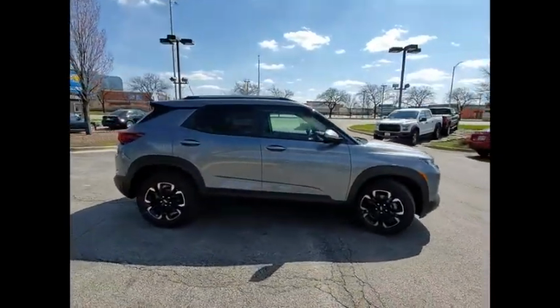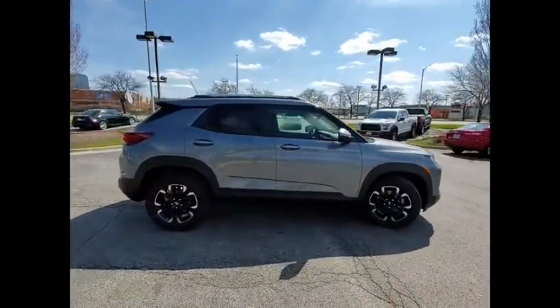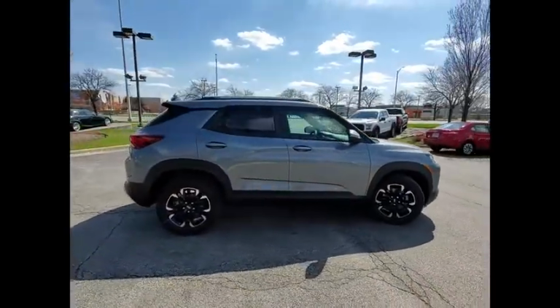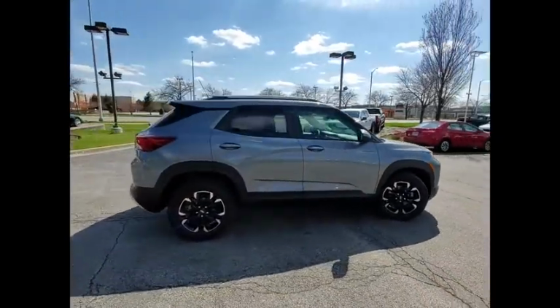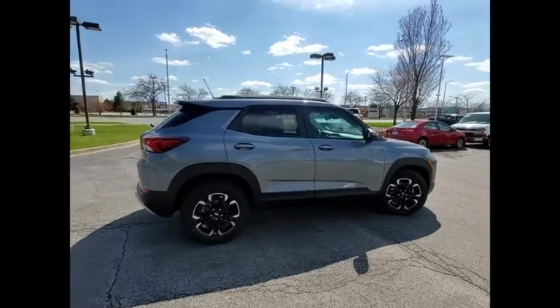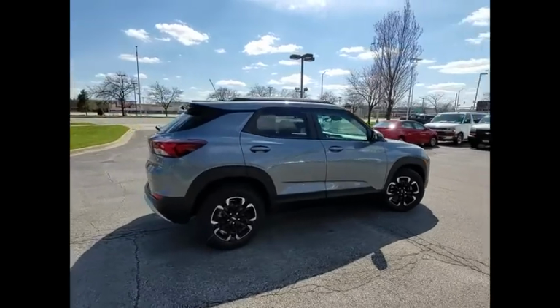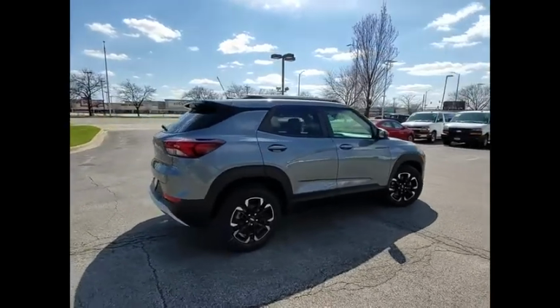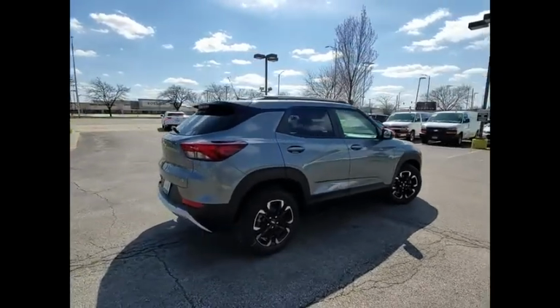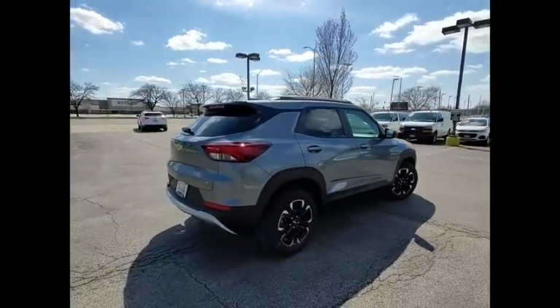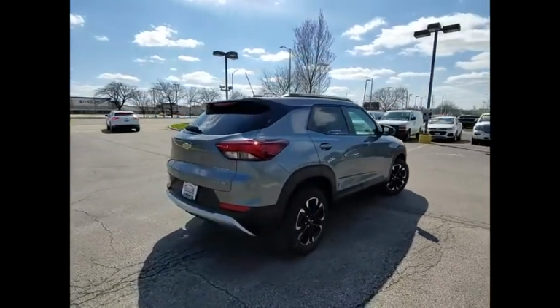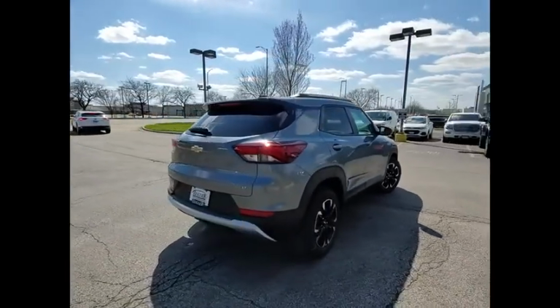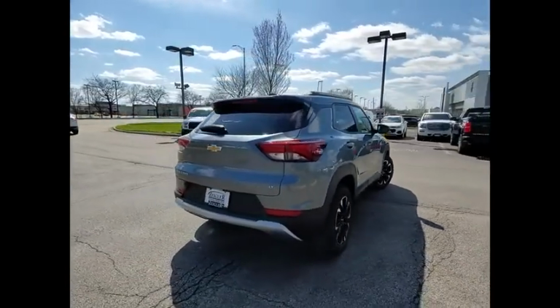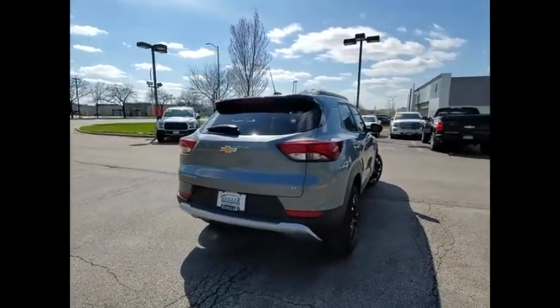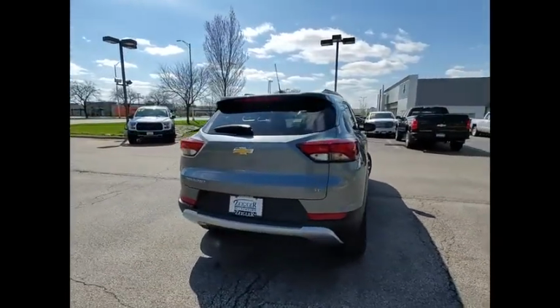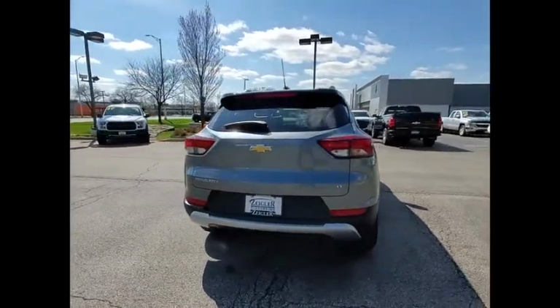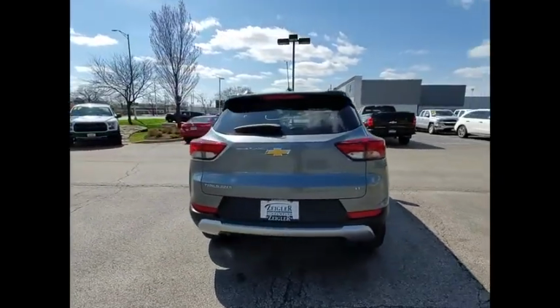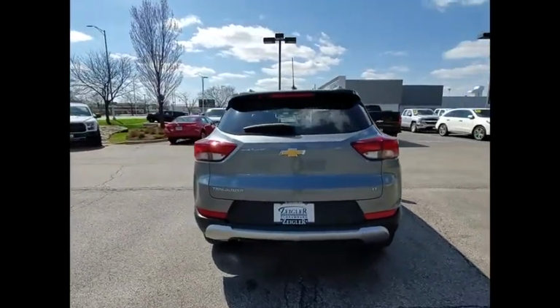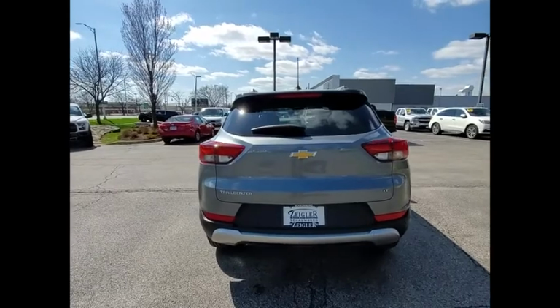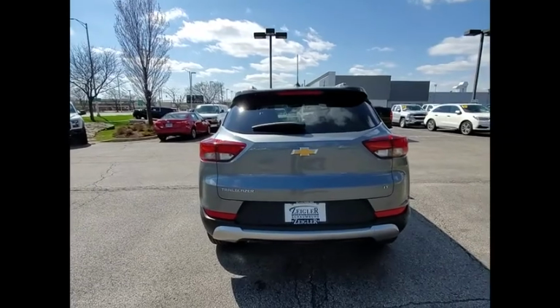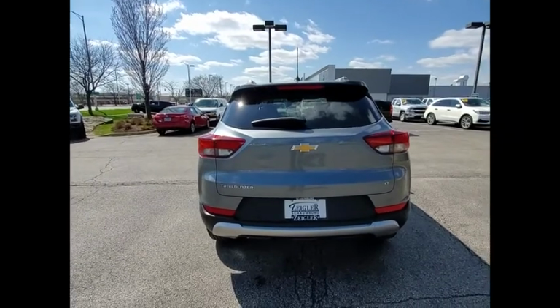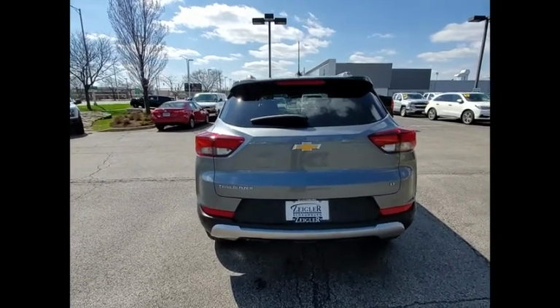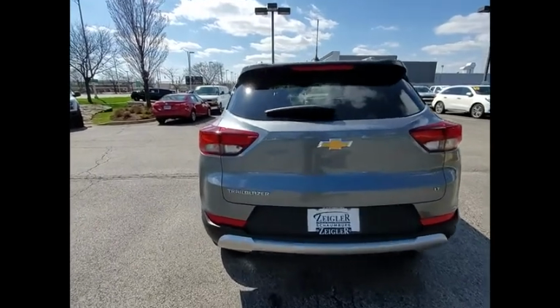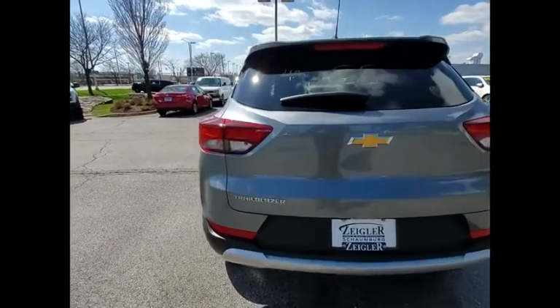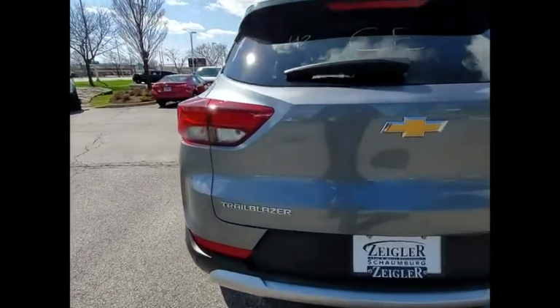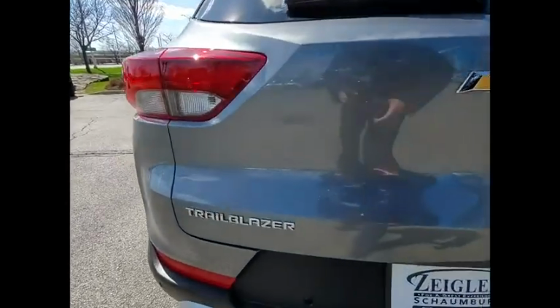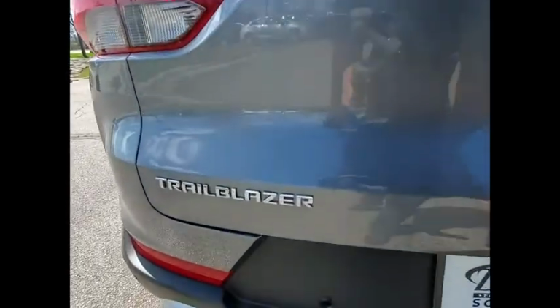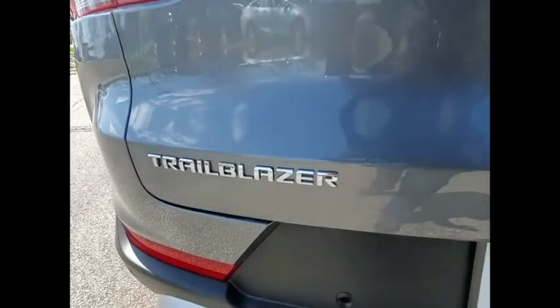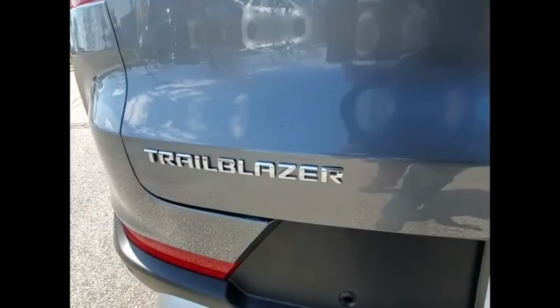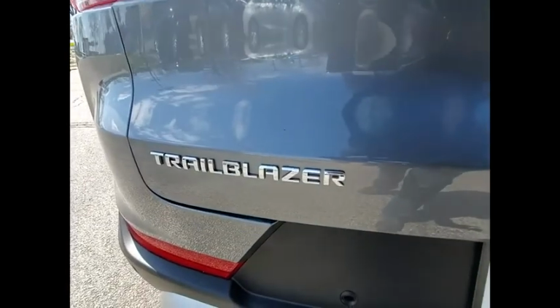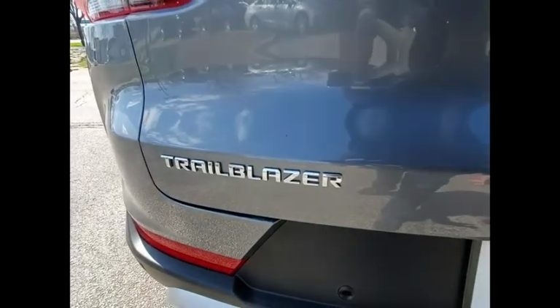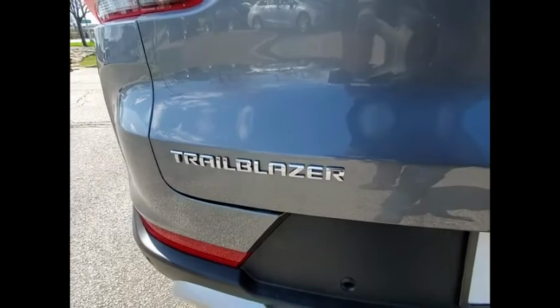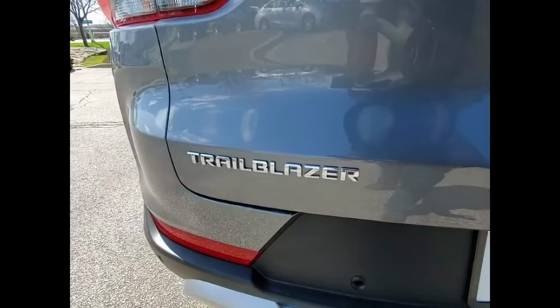The Chevy Trailblazer is among the best of the truck-based midsize SUVs. It's capable of hauling heavy loads and negotiating rugged off-road terrain, yet it's also smooth, comfortable, and civilized.